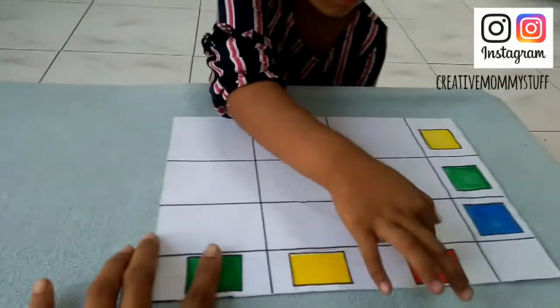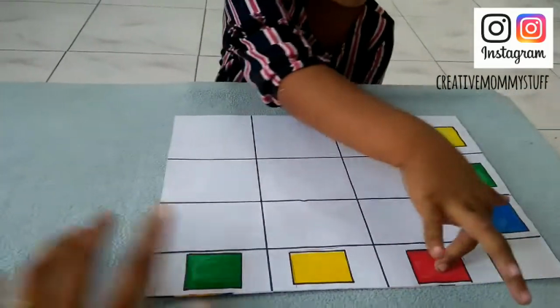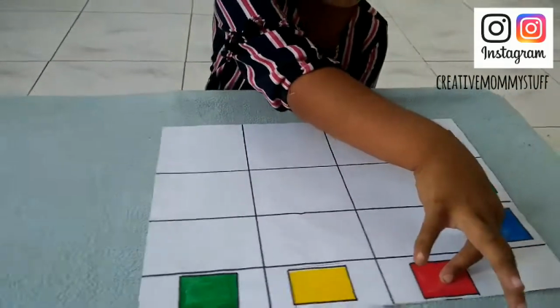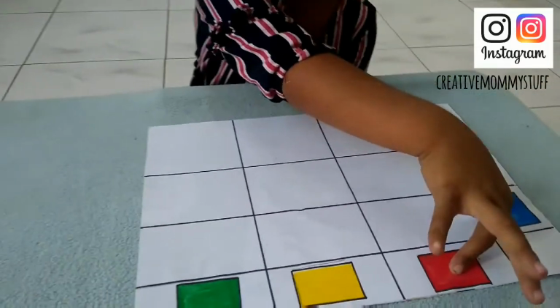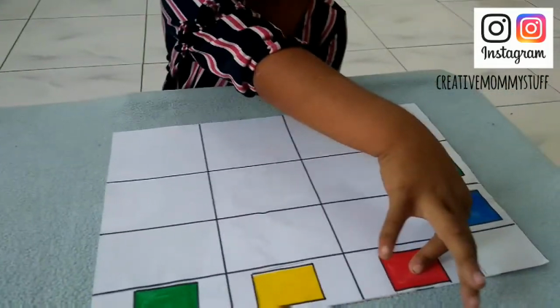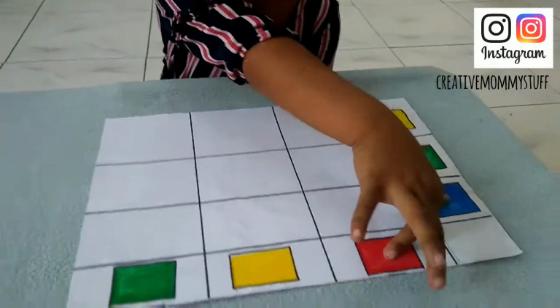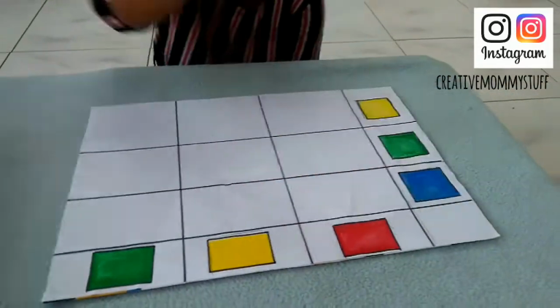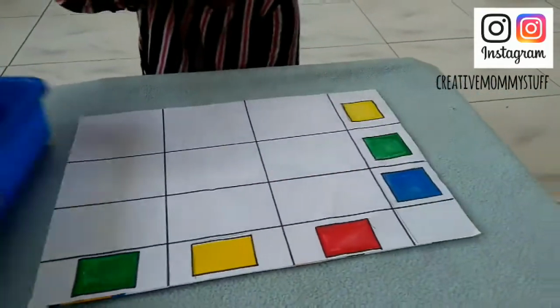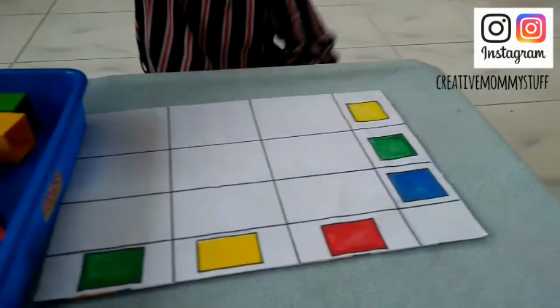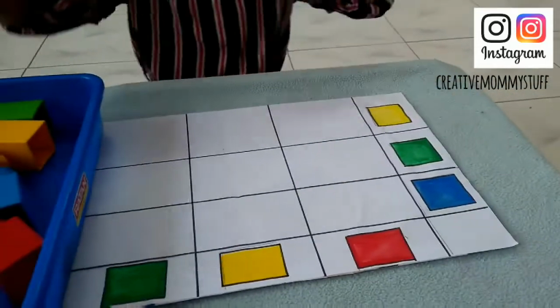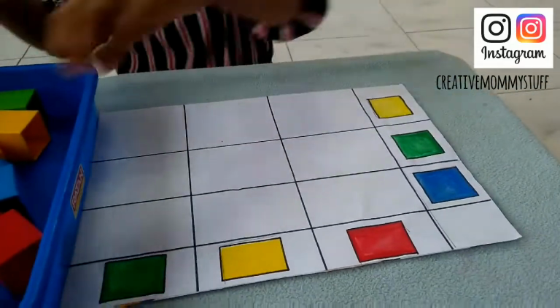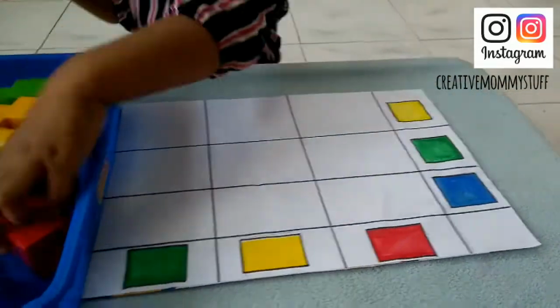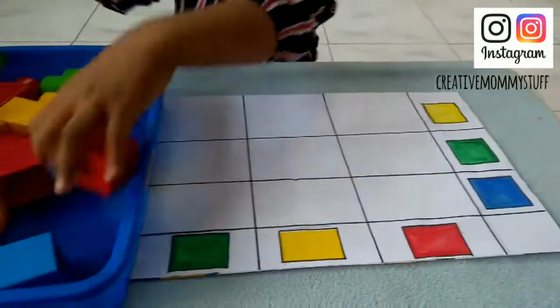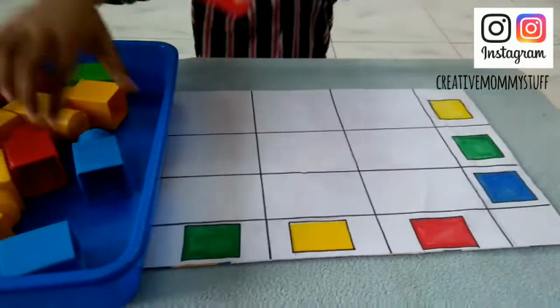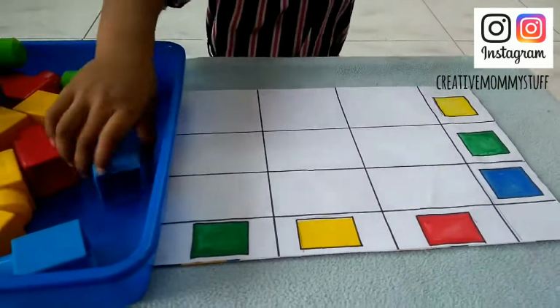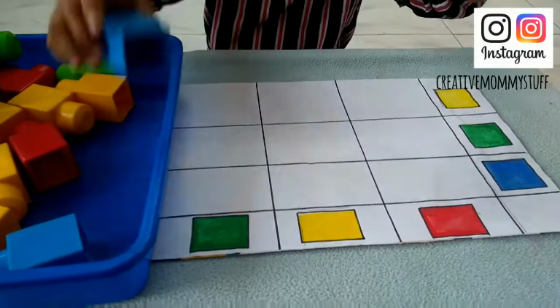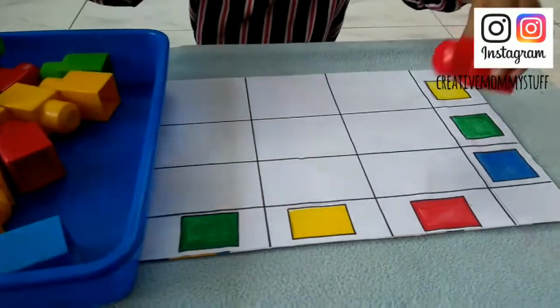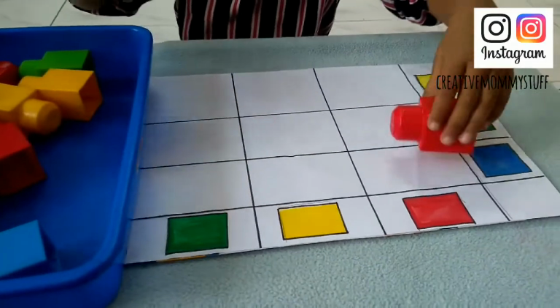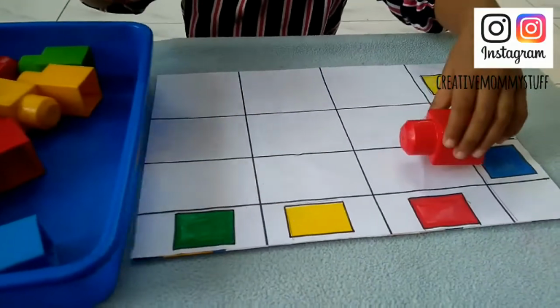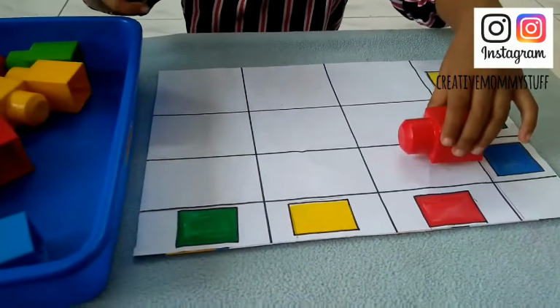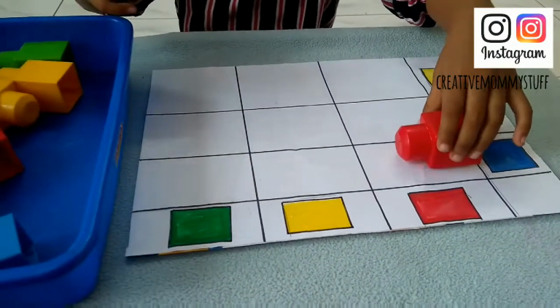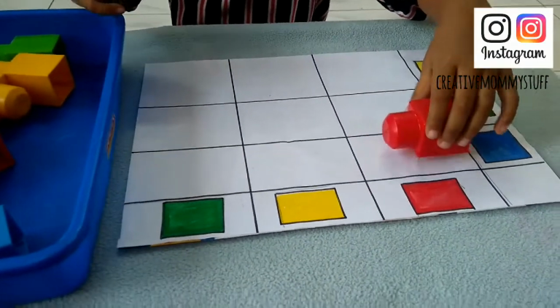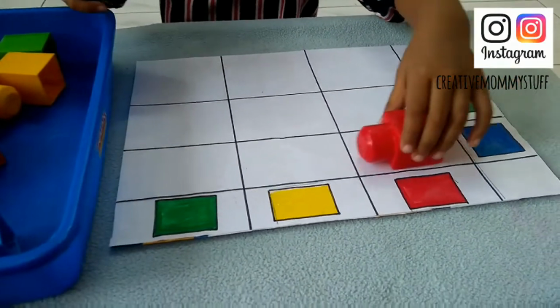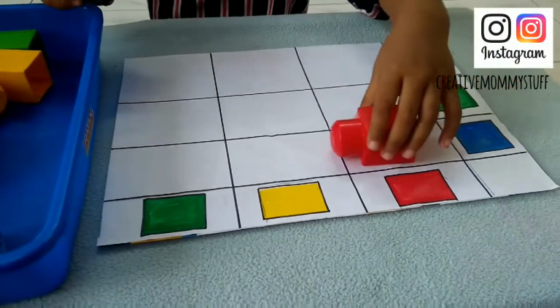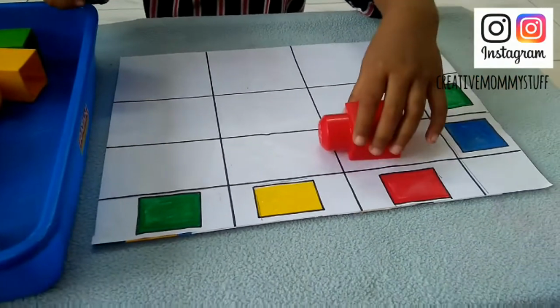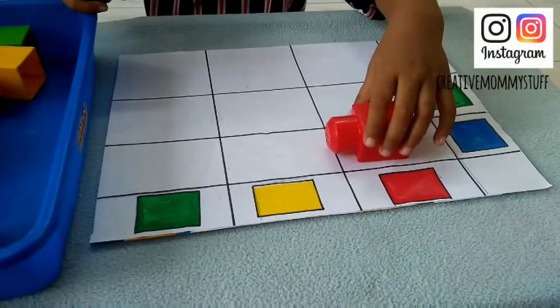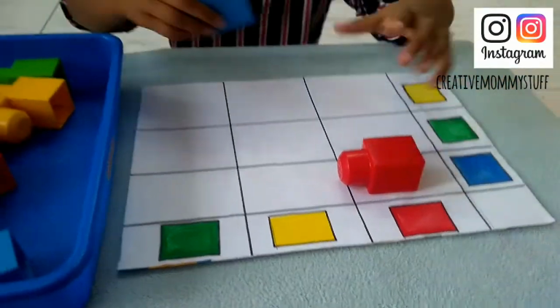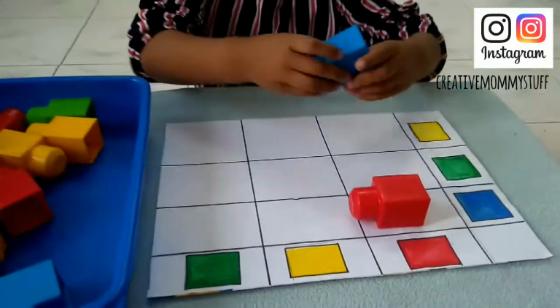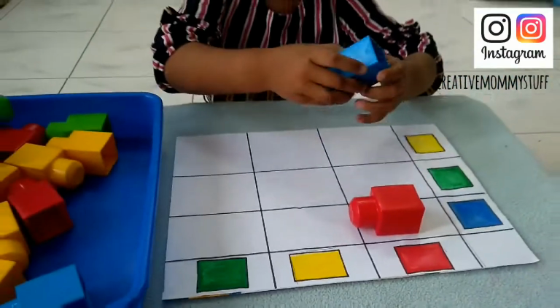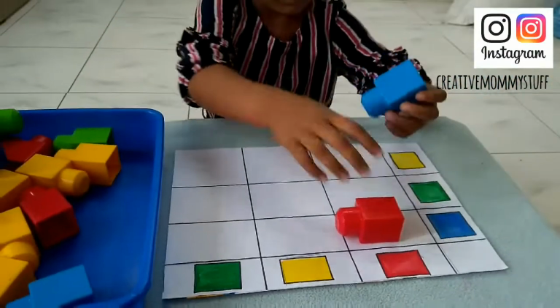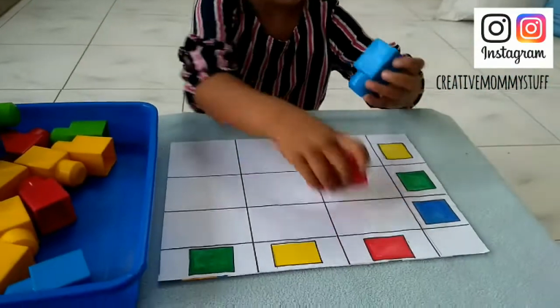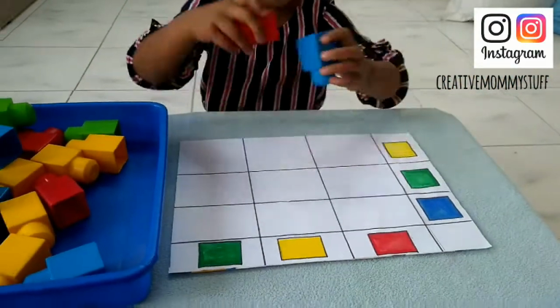Here we will be using building blocks. According to the color, she has to place it. The first will have the color blue and red.